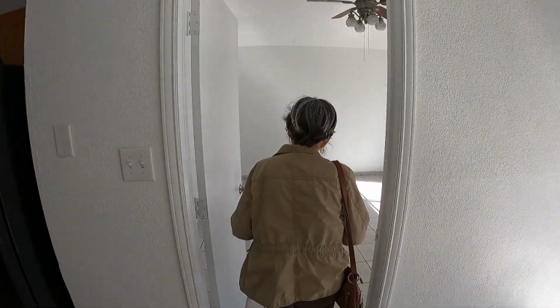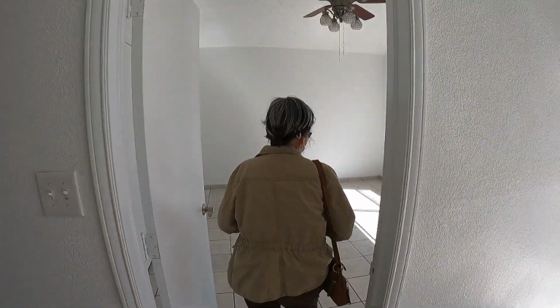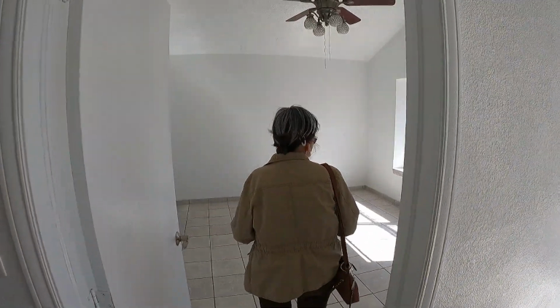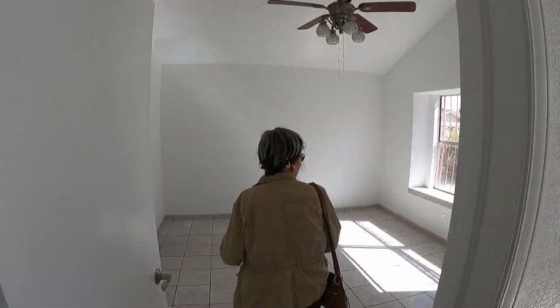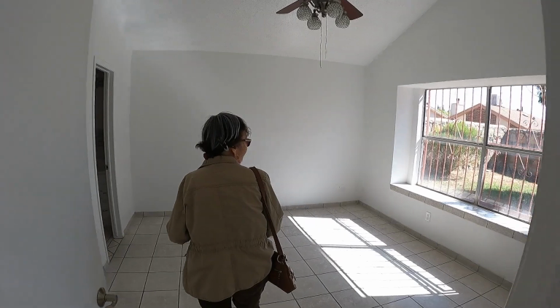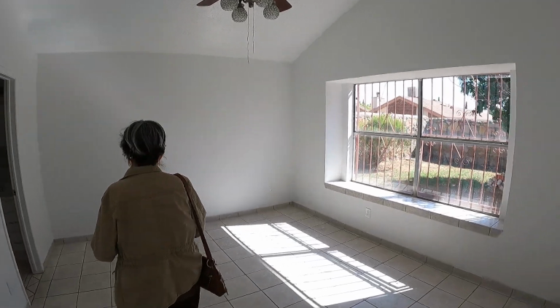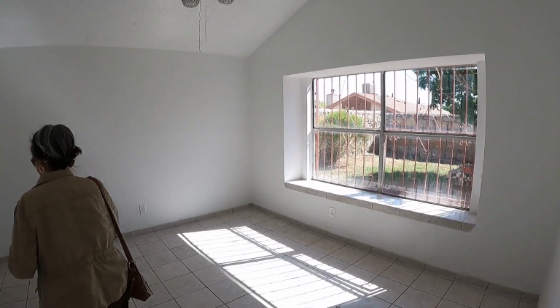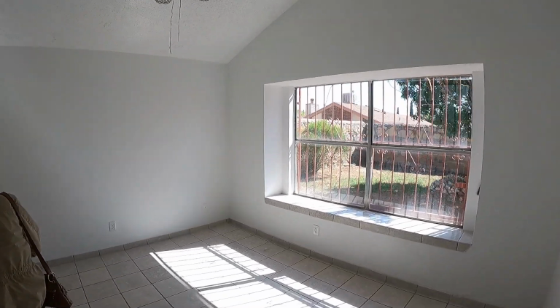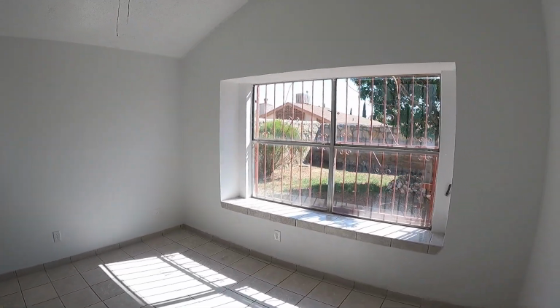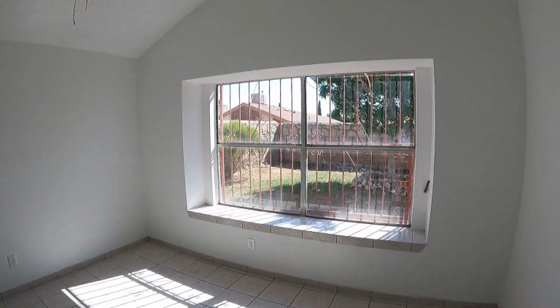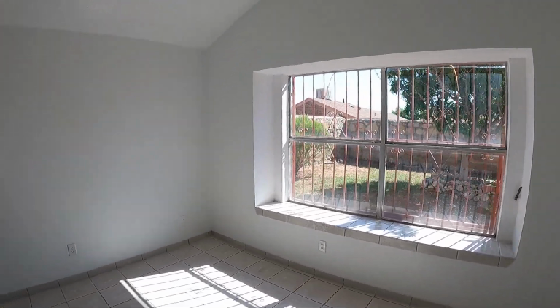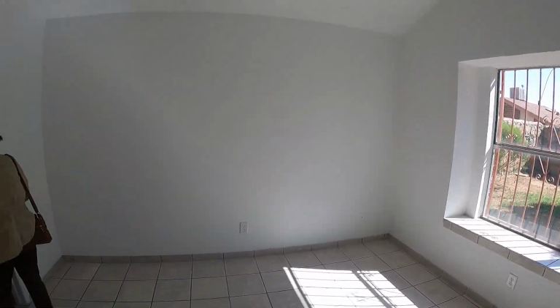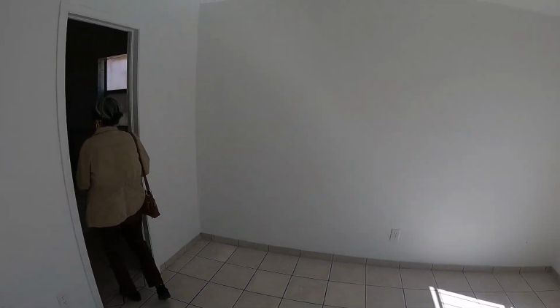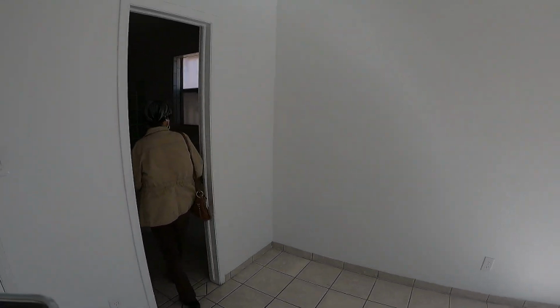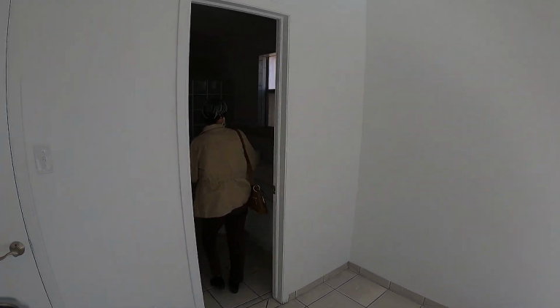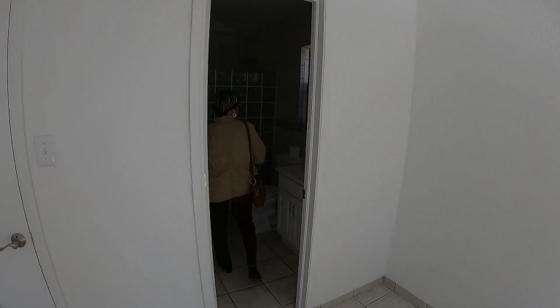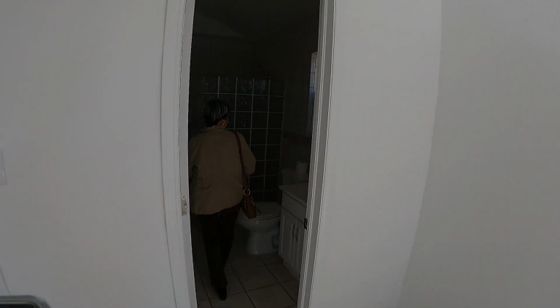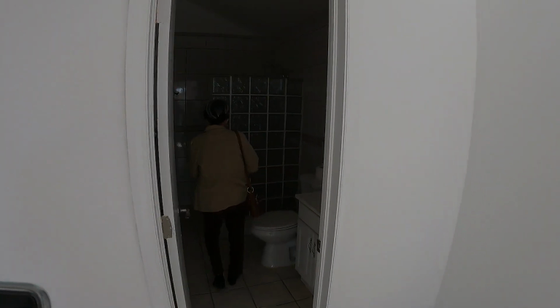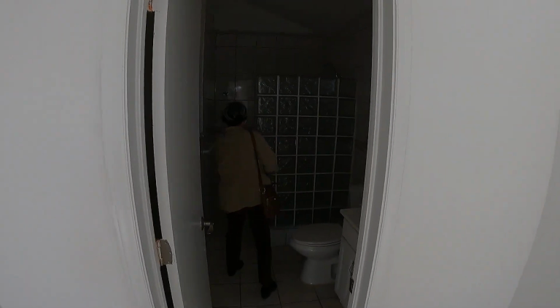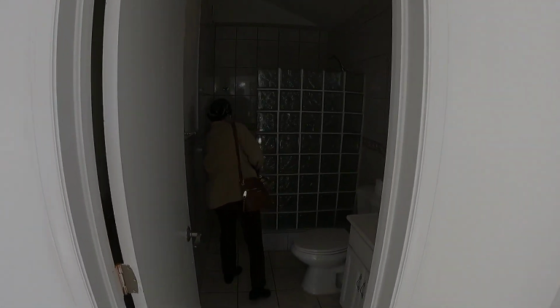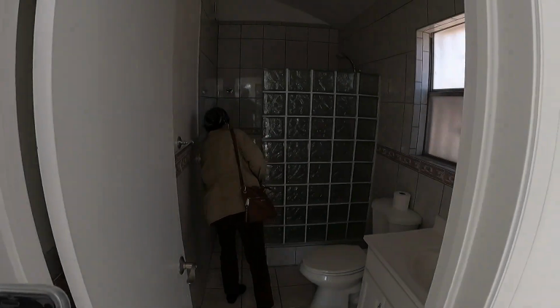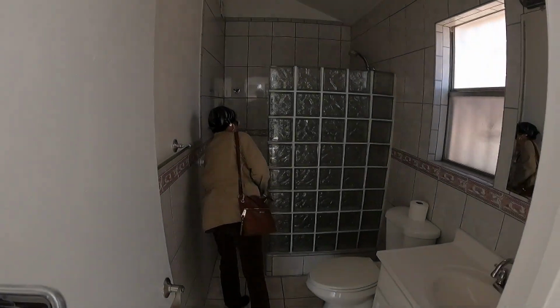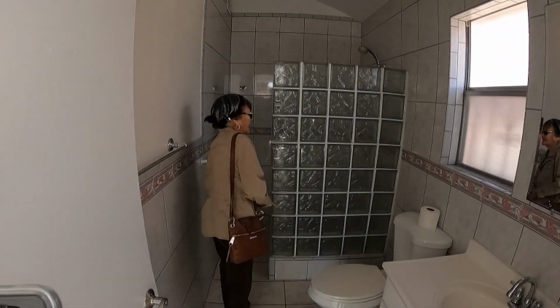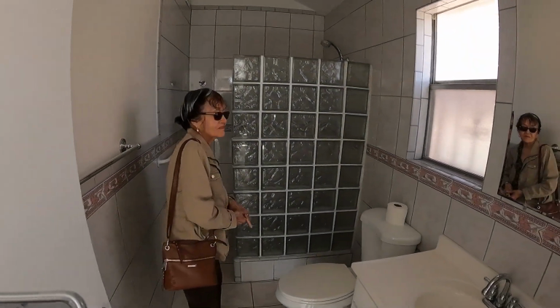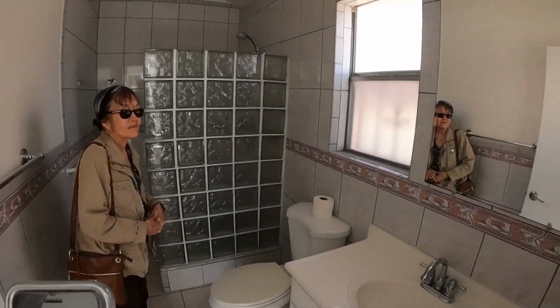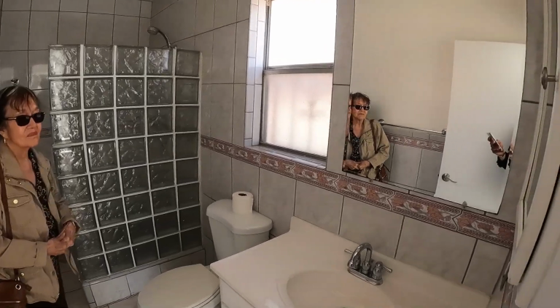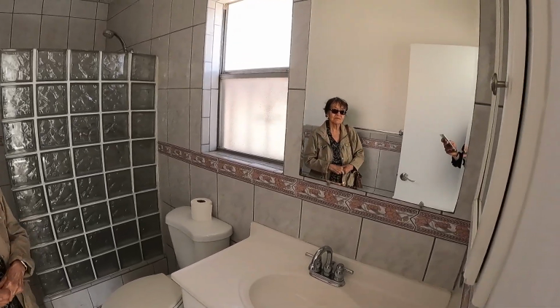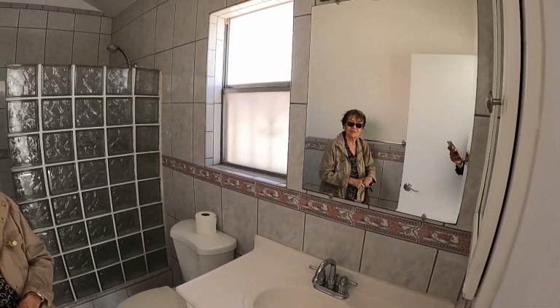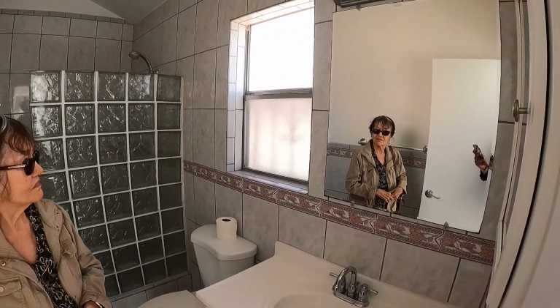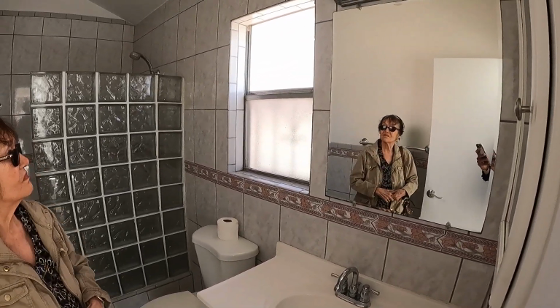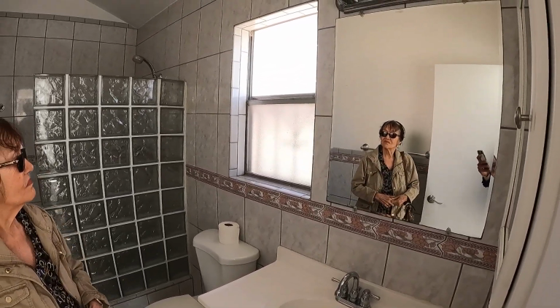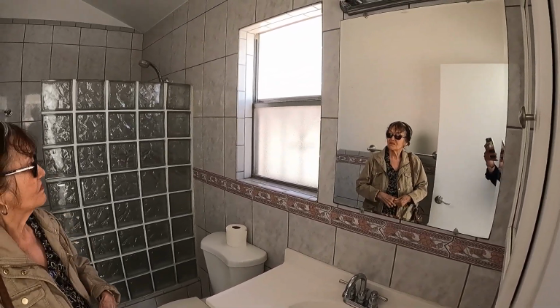And the kitchen counter and the cabinet. And also underneath the sink, there wasn't a wood panel underneath there. So when you change the panels in the kitchen, maybe you could include that too.